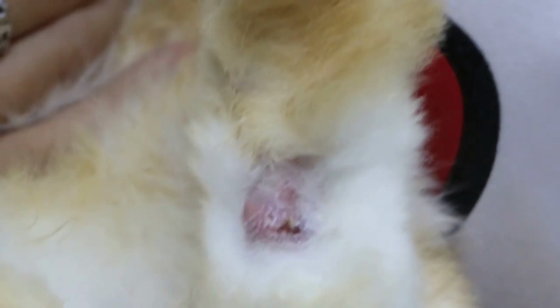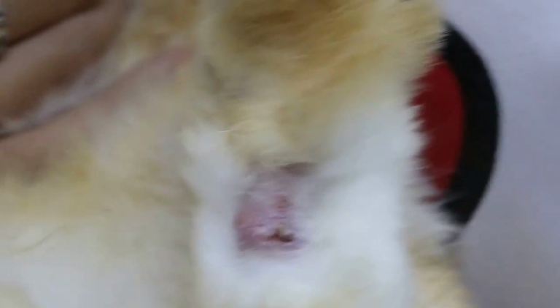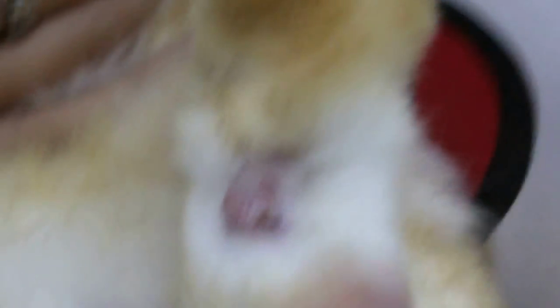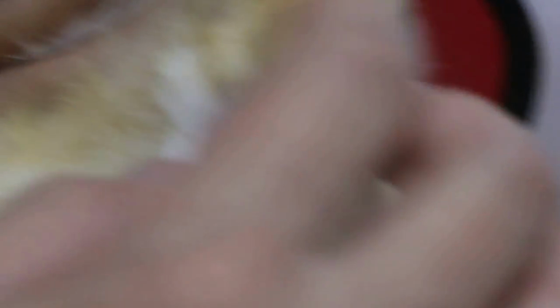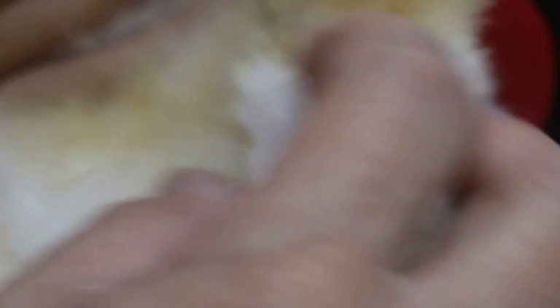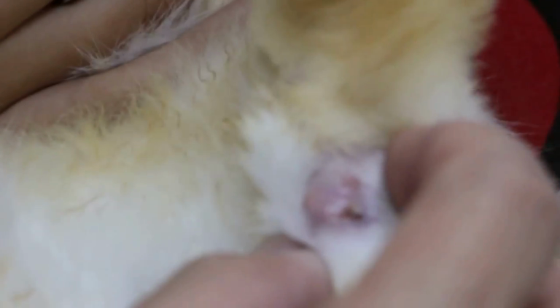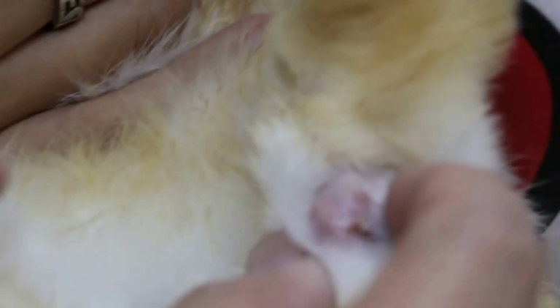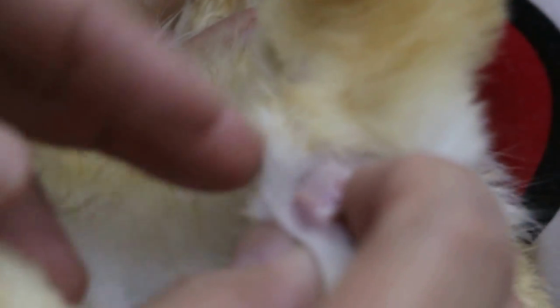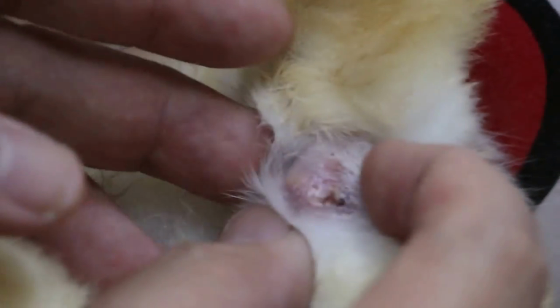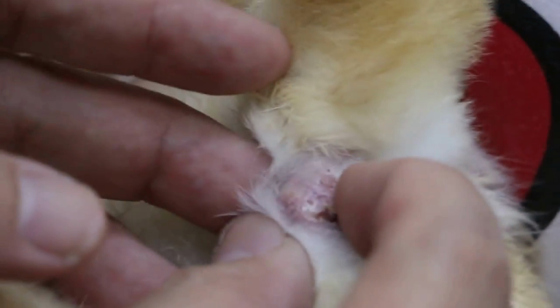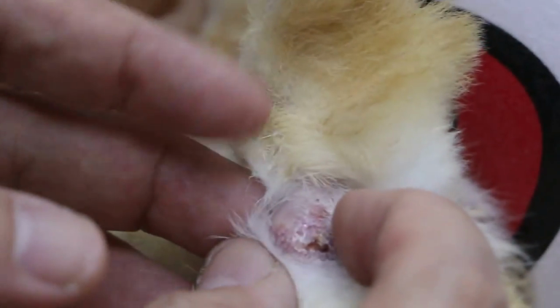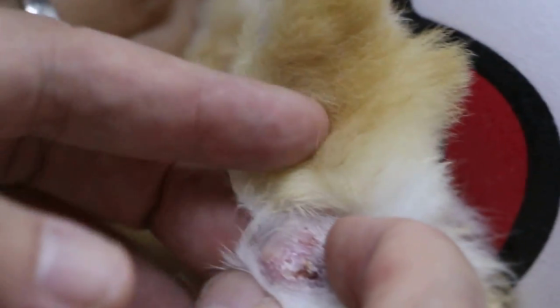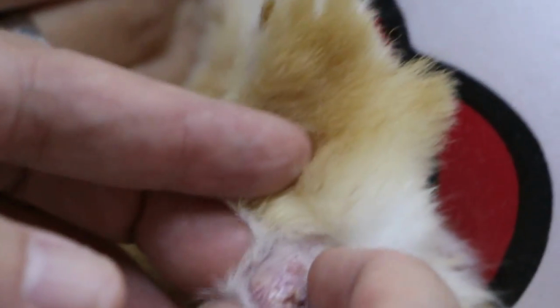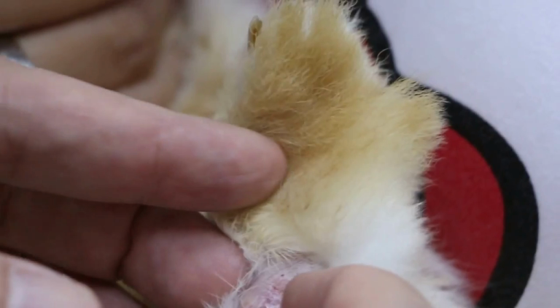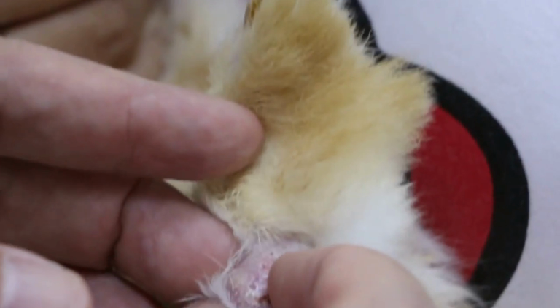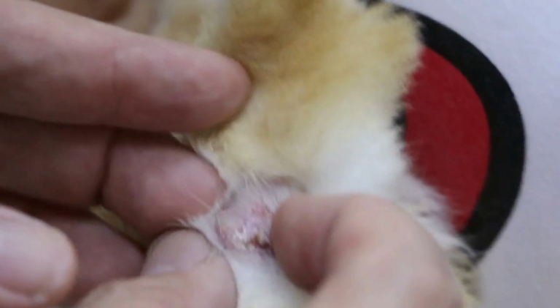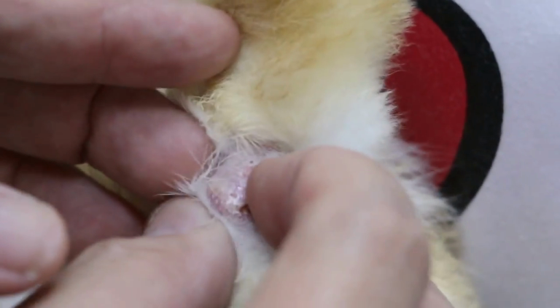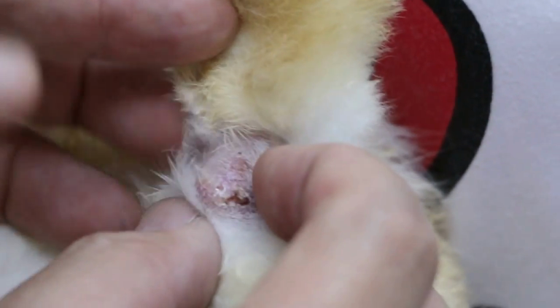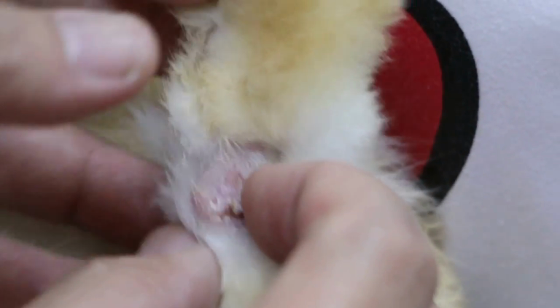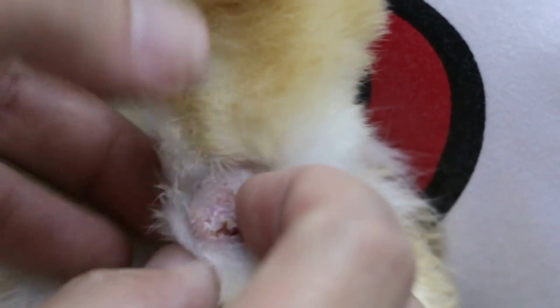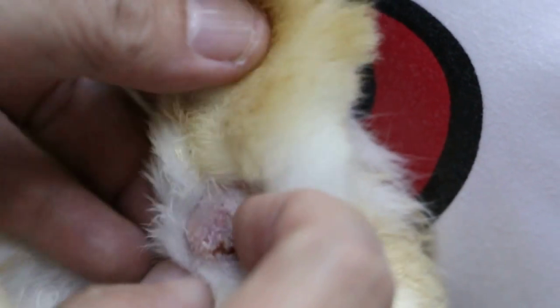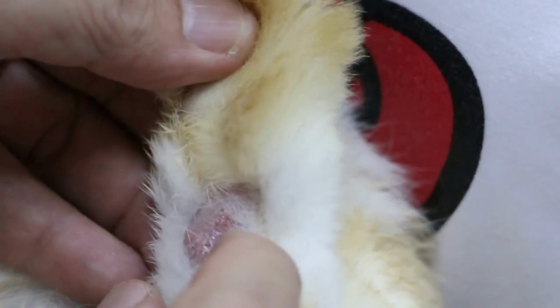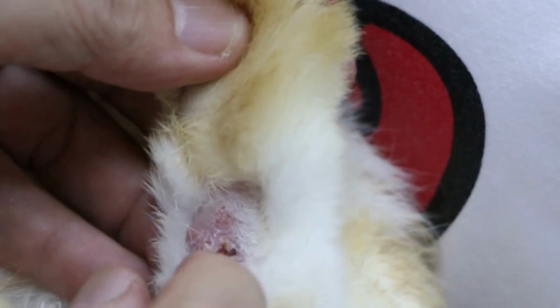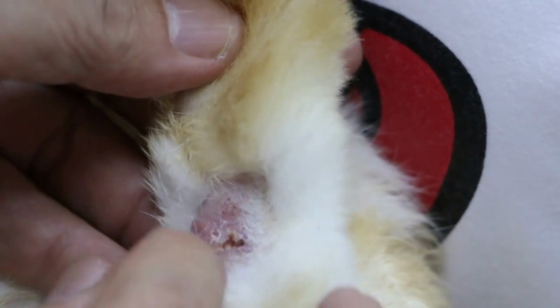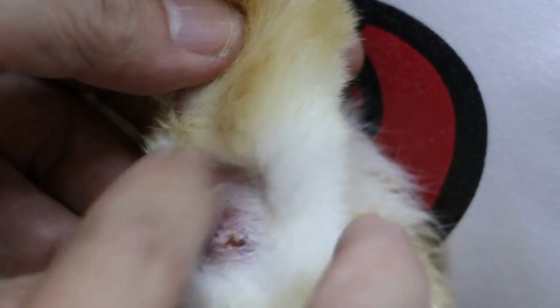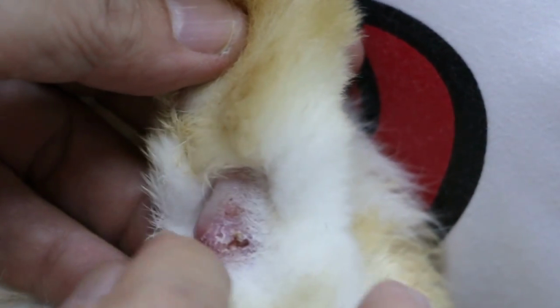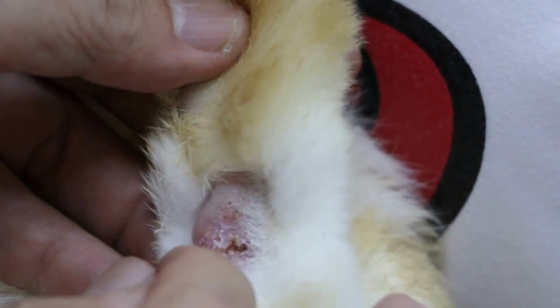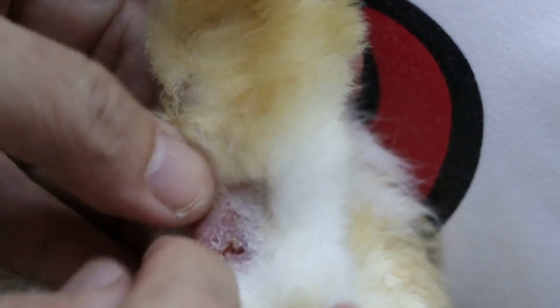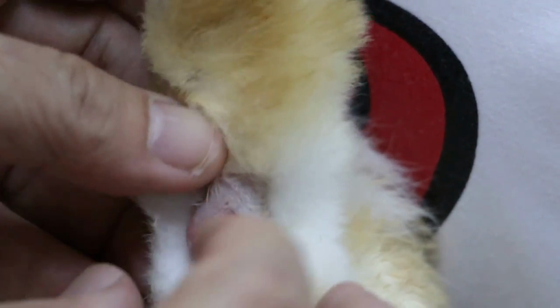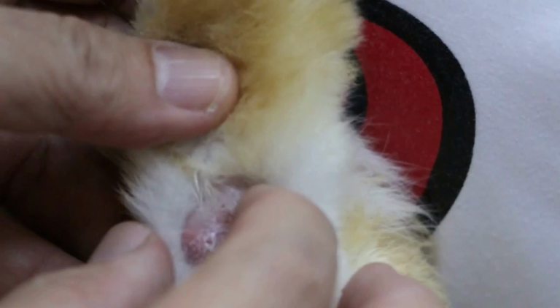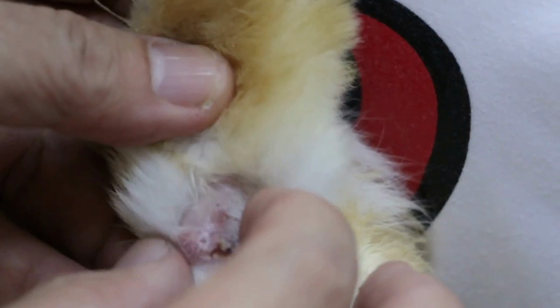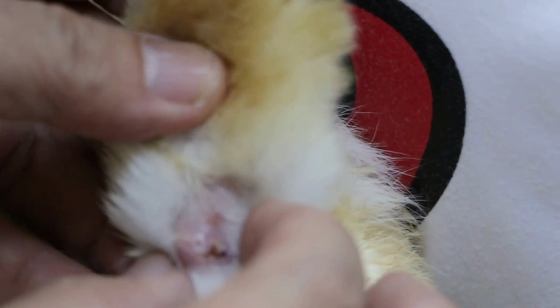2 February 2015. This rabbit has a pimple or abscess on the underfoot. This is quite common. Normally the floor area is rough.